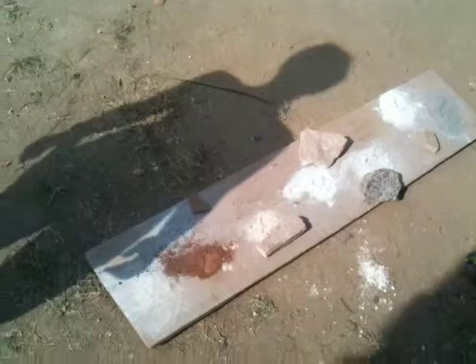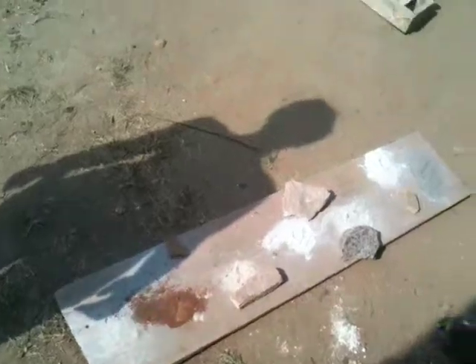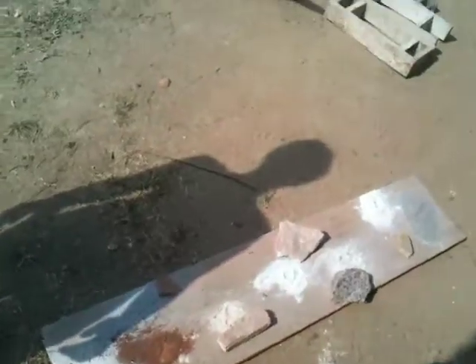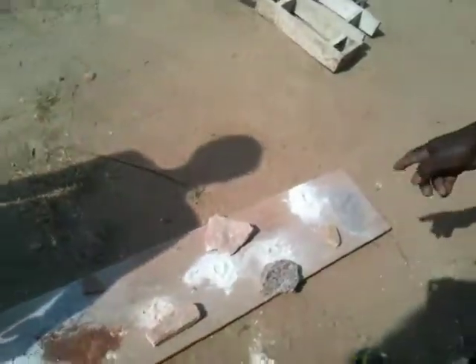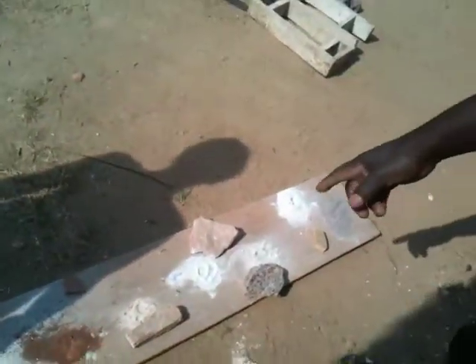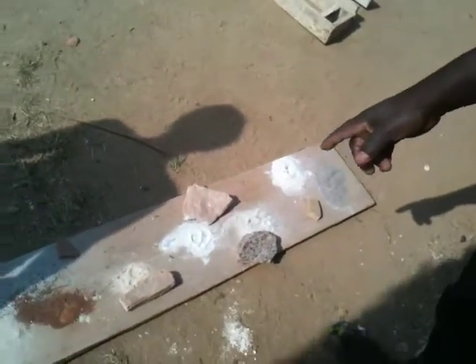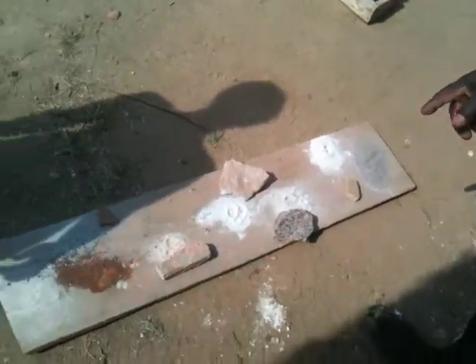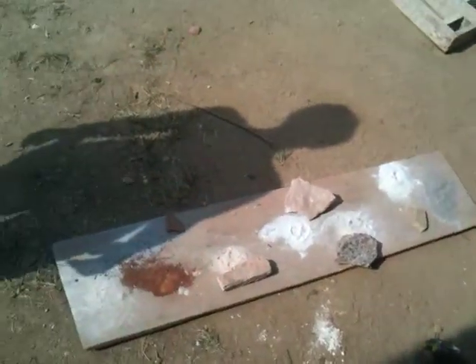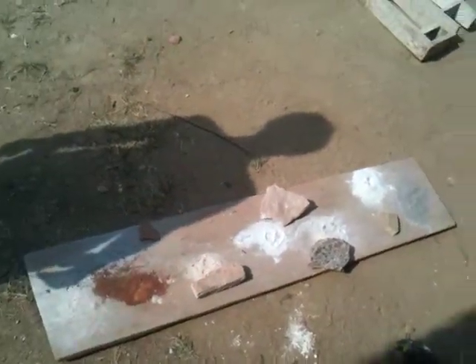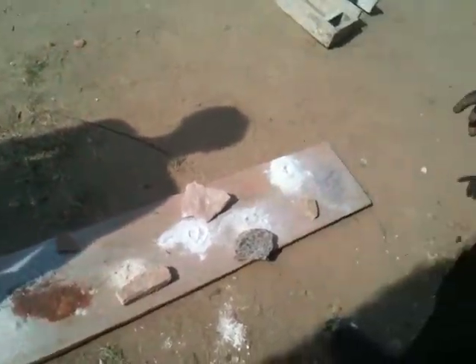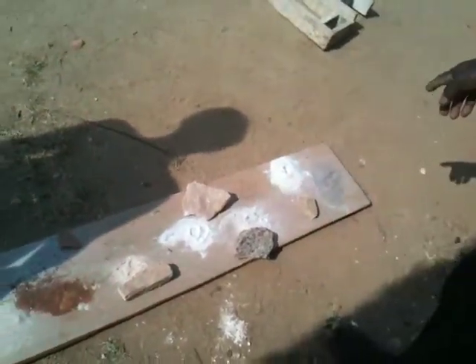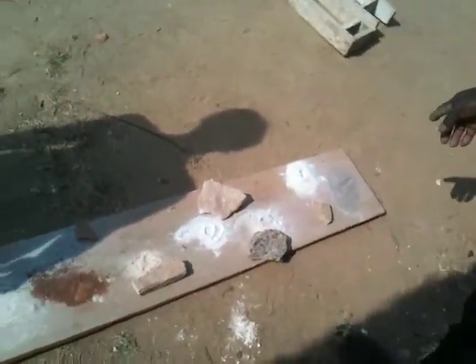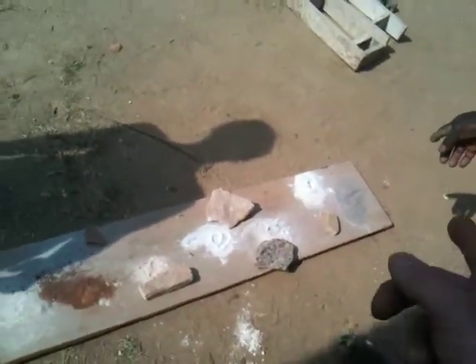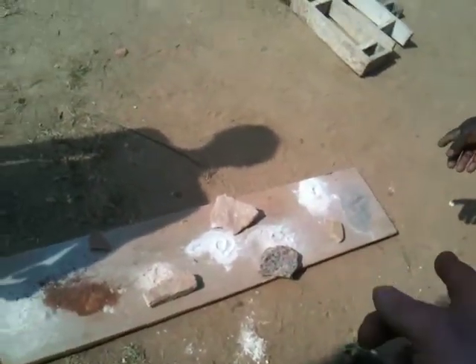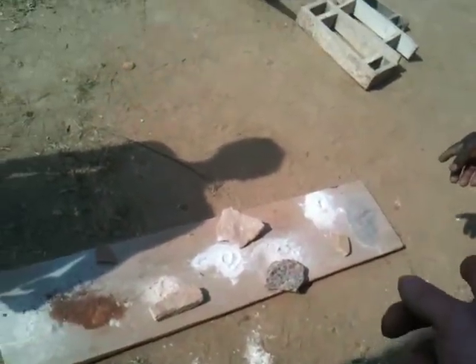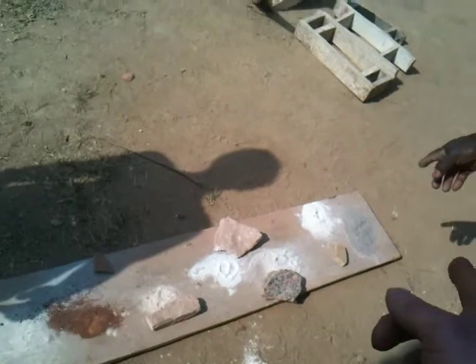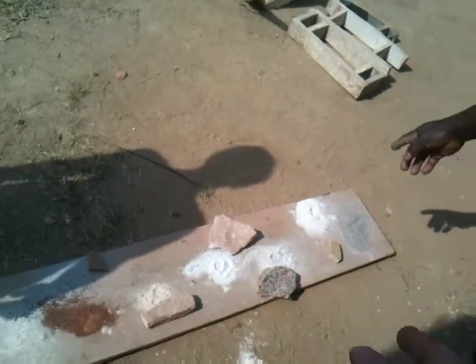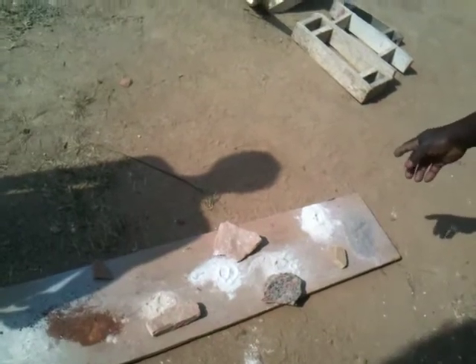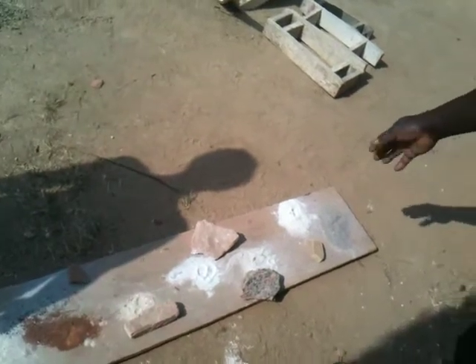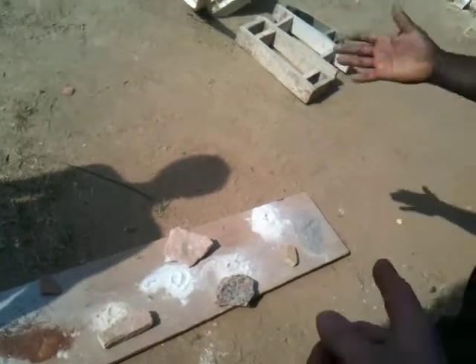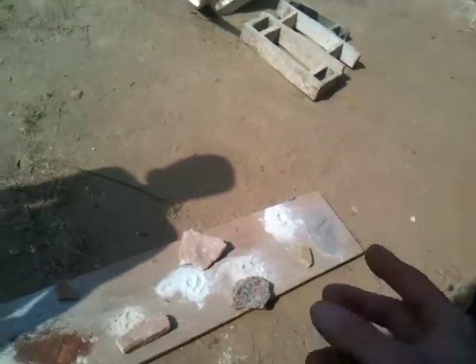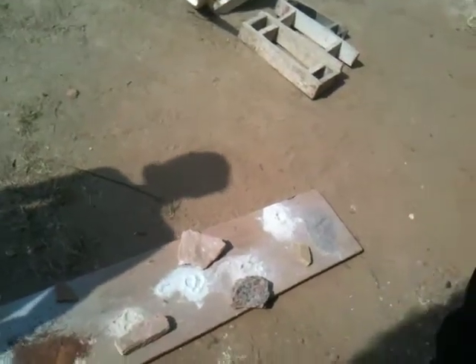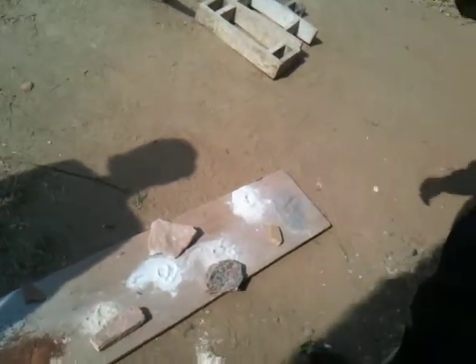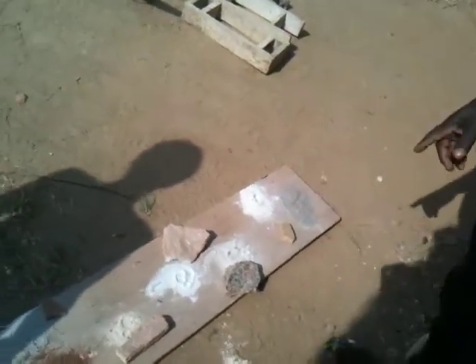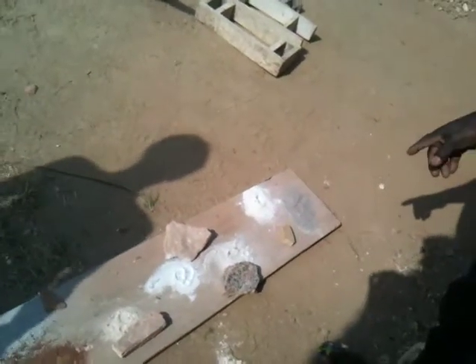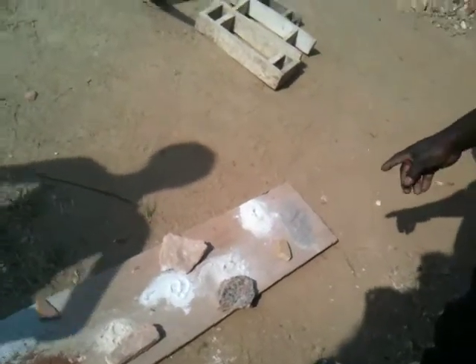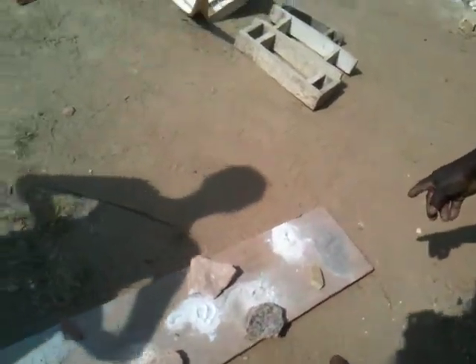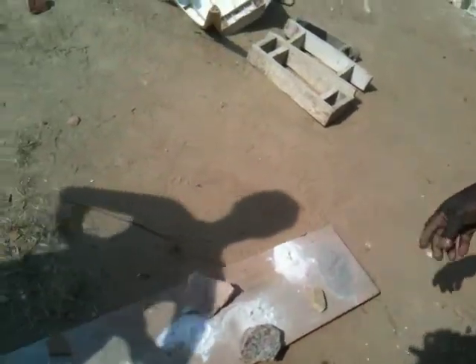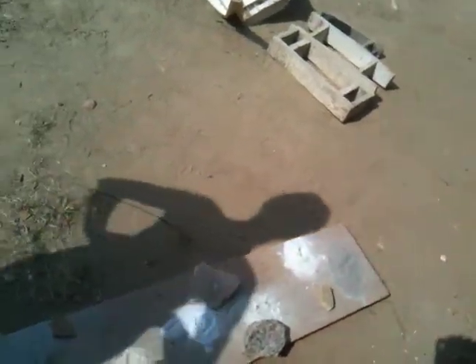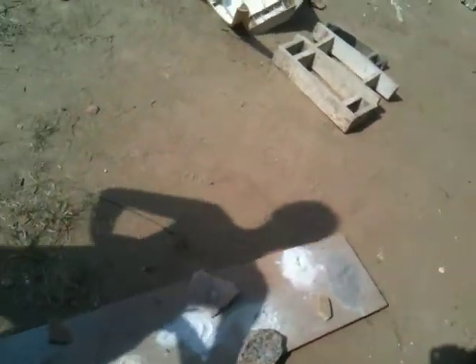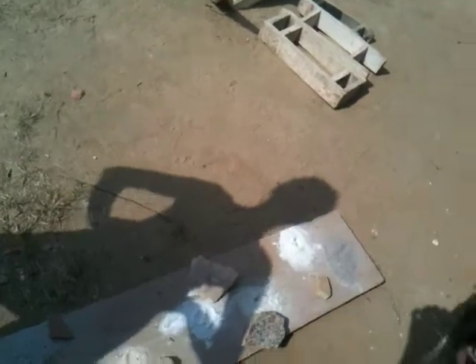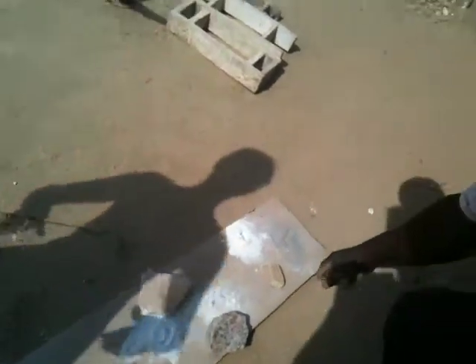It's made from this thing here. This one is rice husk ash. This one is talc powder. This is the clay body, which is sieved and dried.